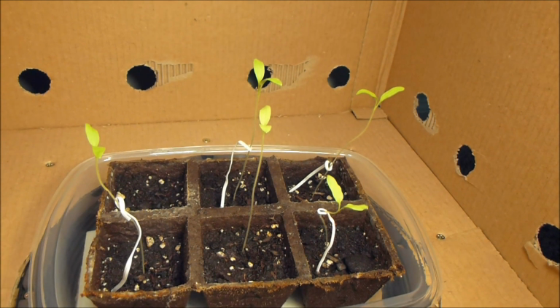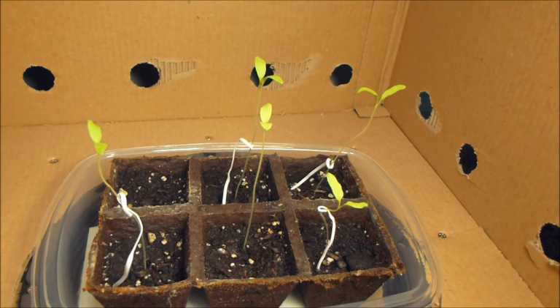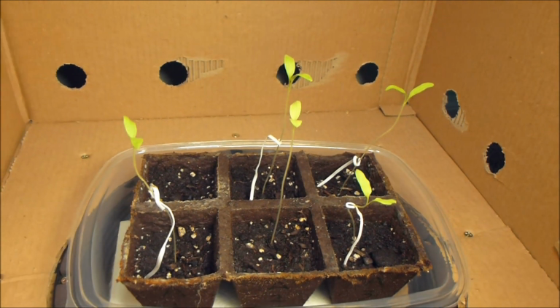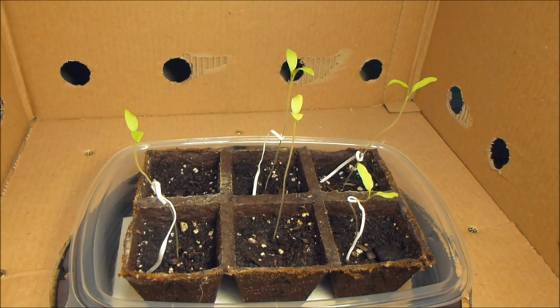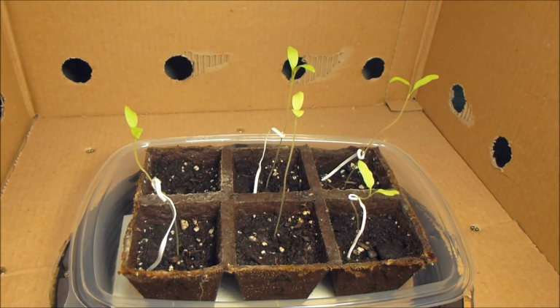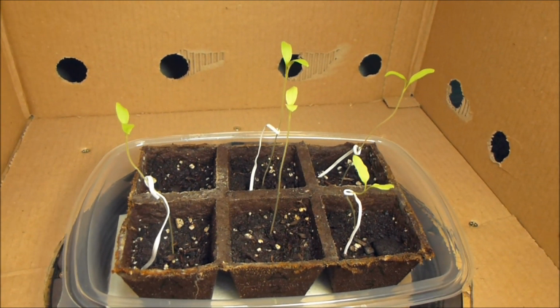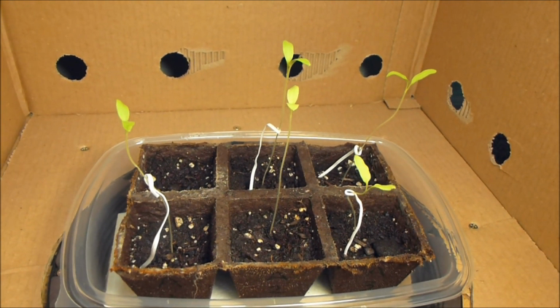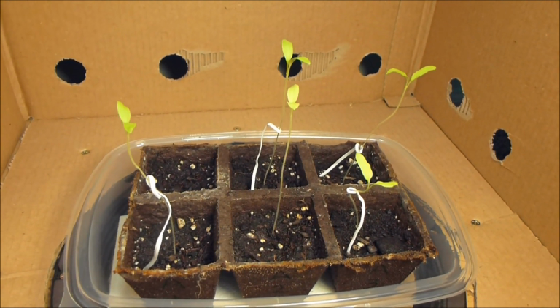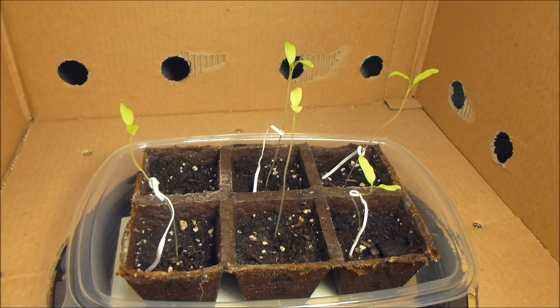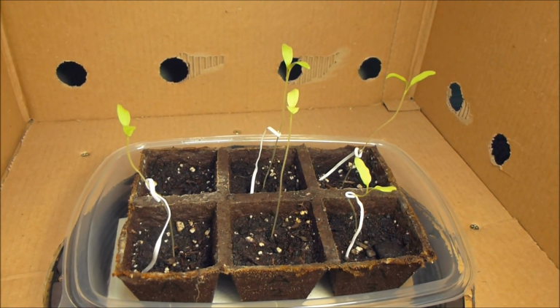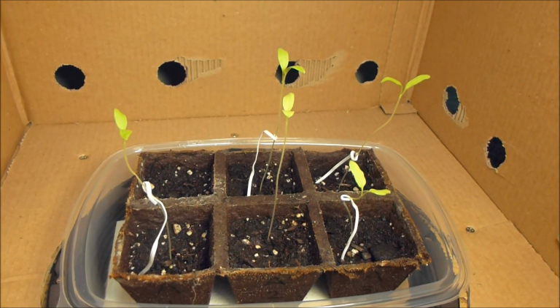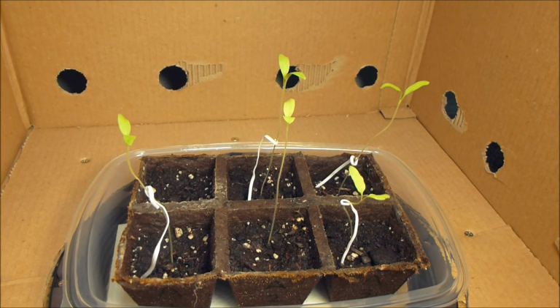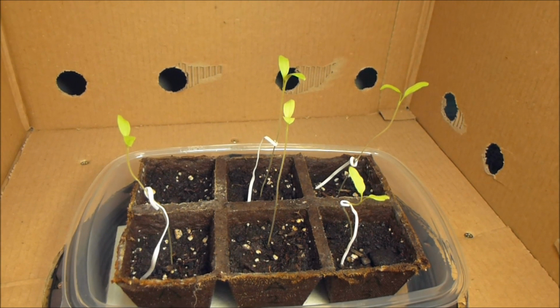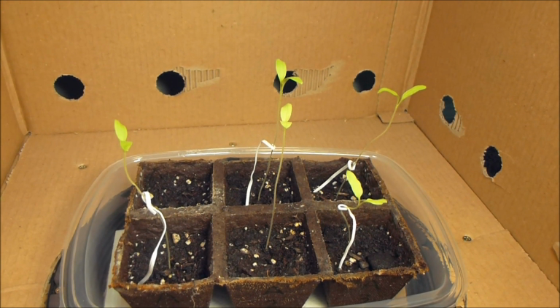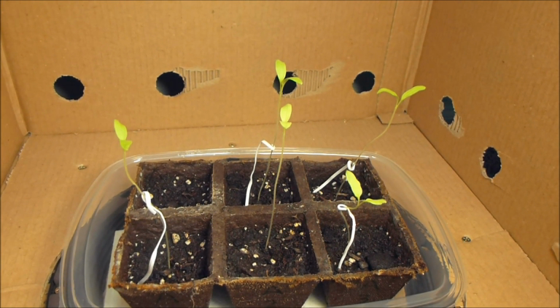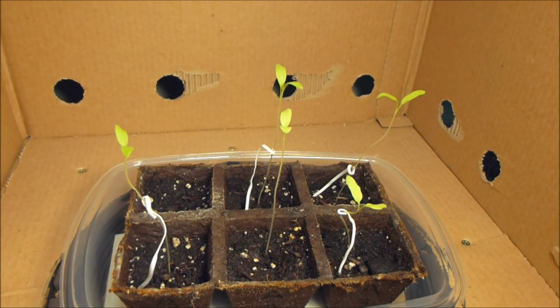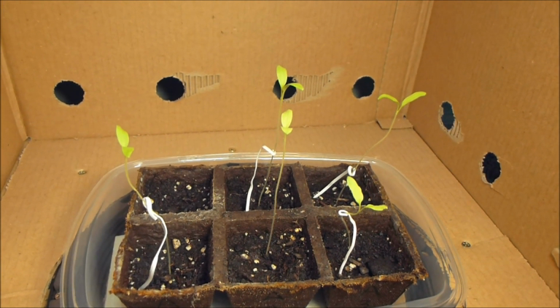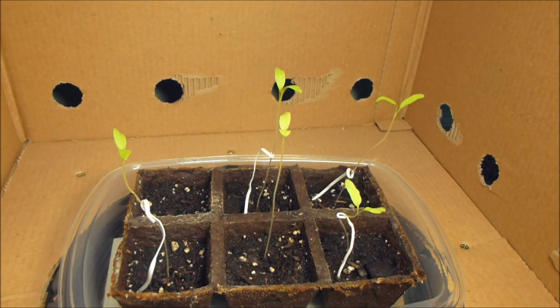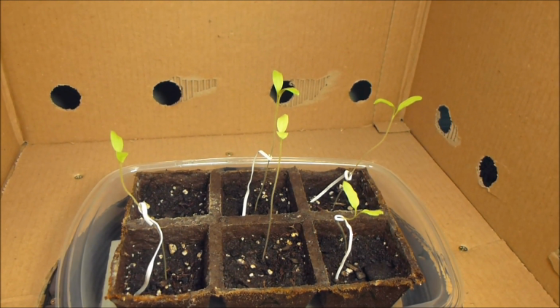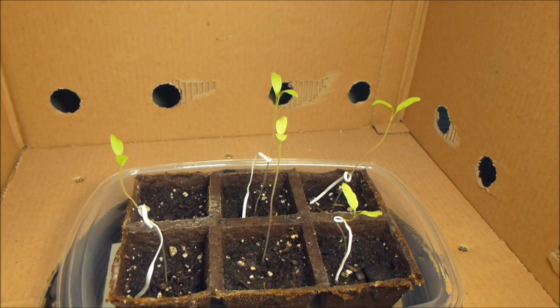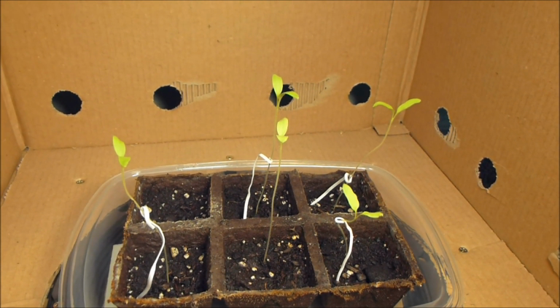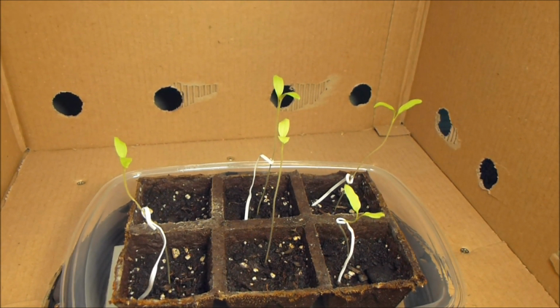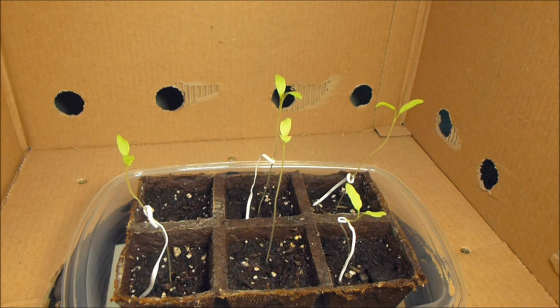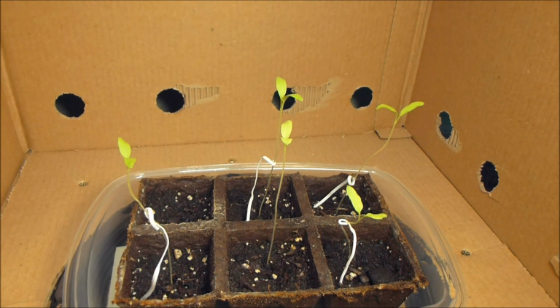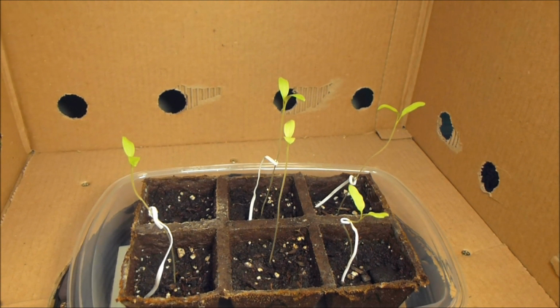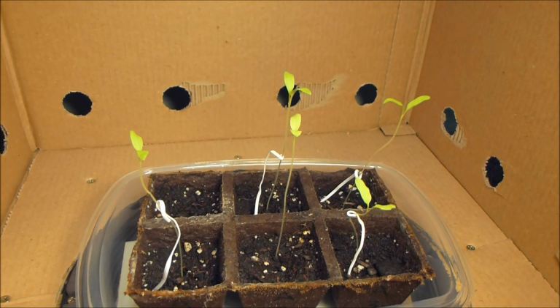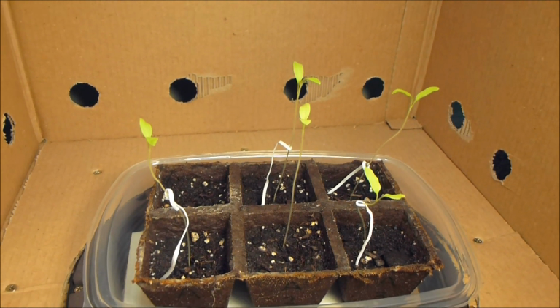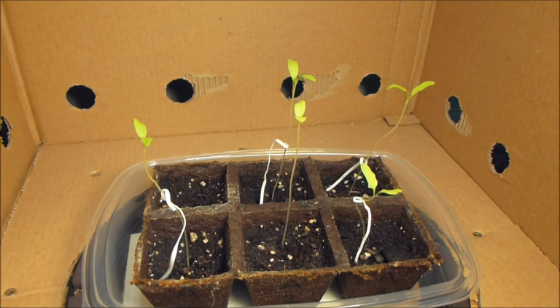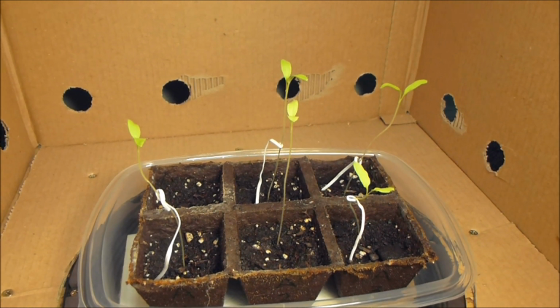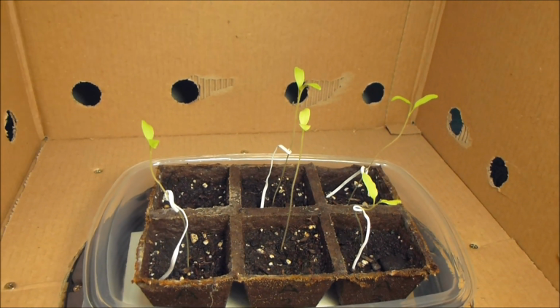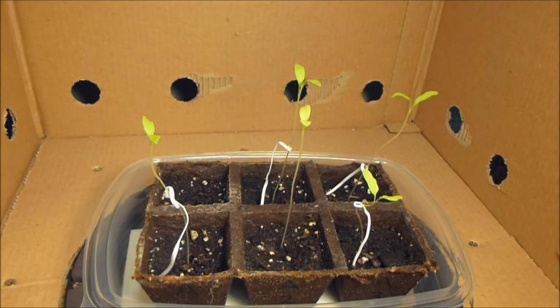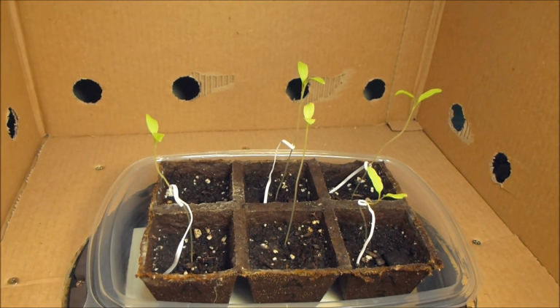So that's our video update, part three, on the effect of music and vibration on the growth of plants. Hopefully we'll have another one in the coming weeks, so keep watching.